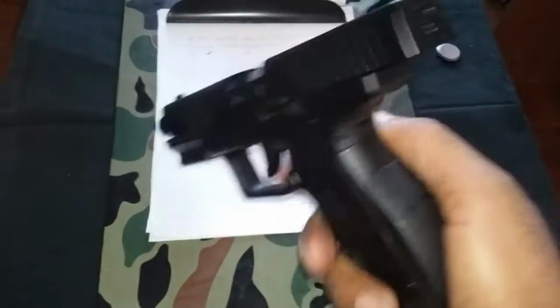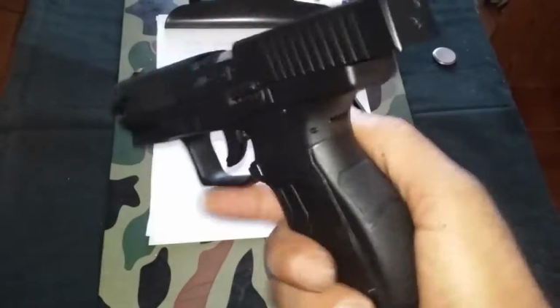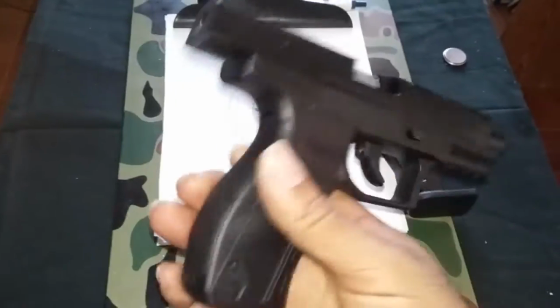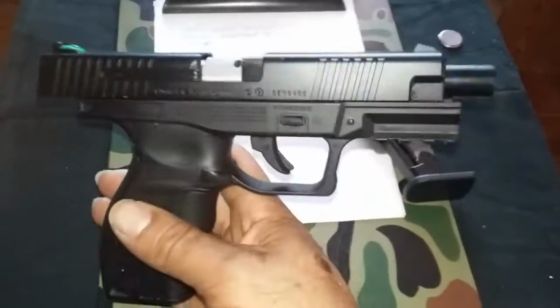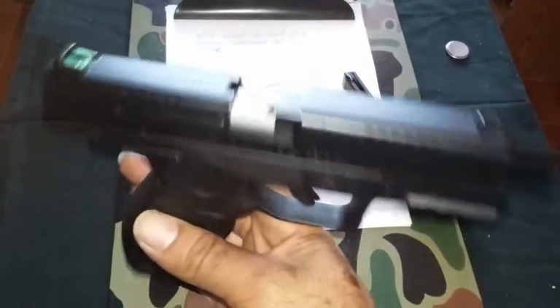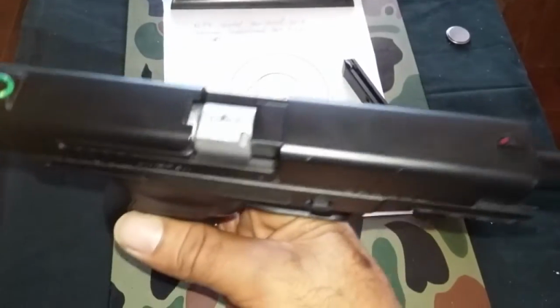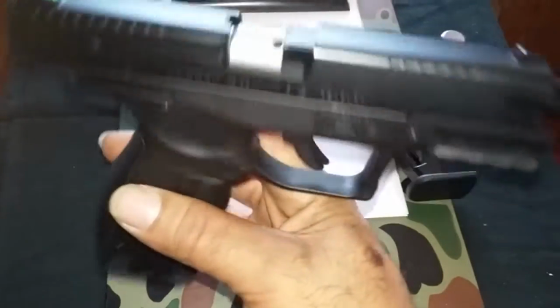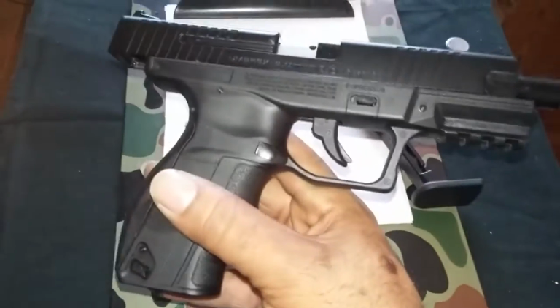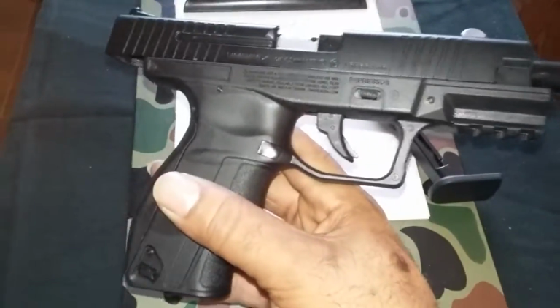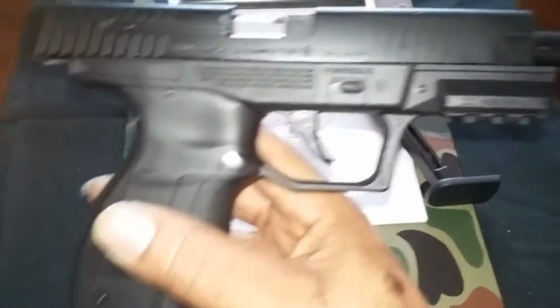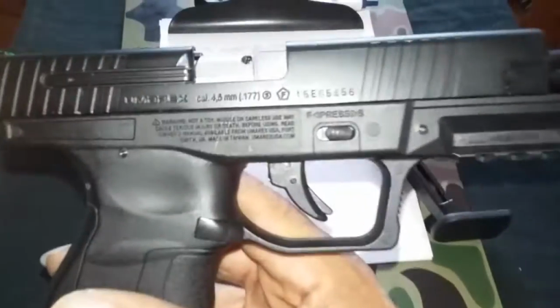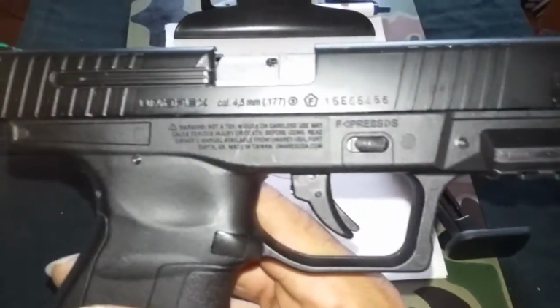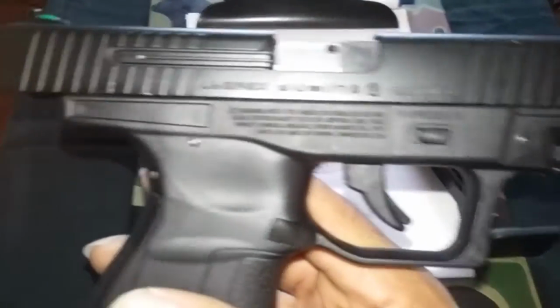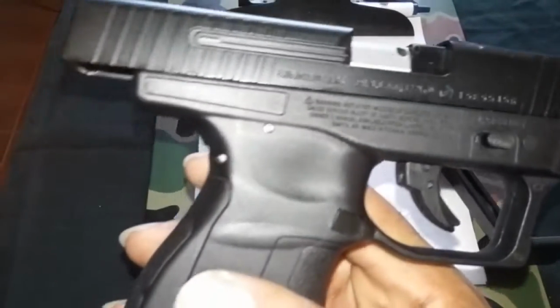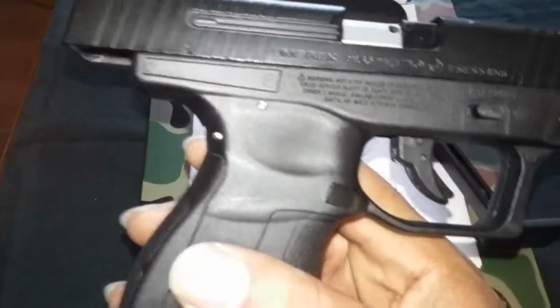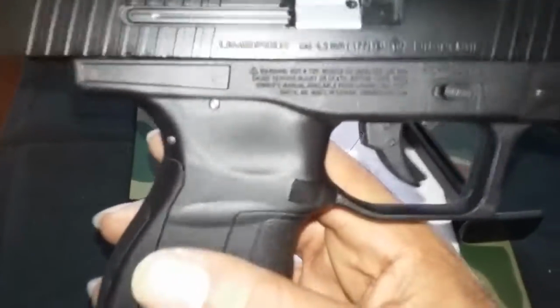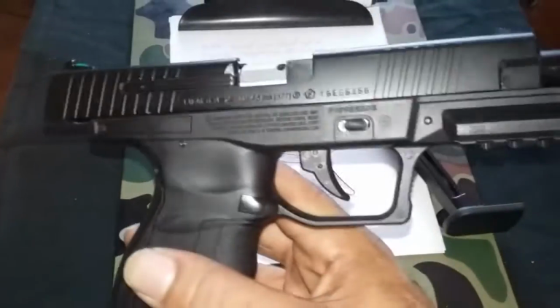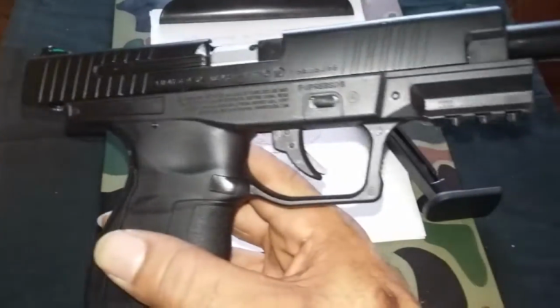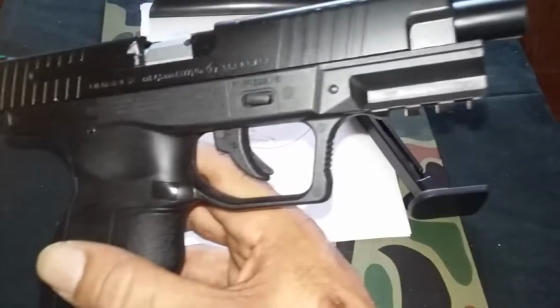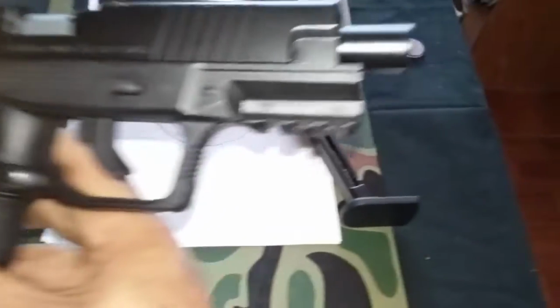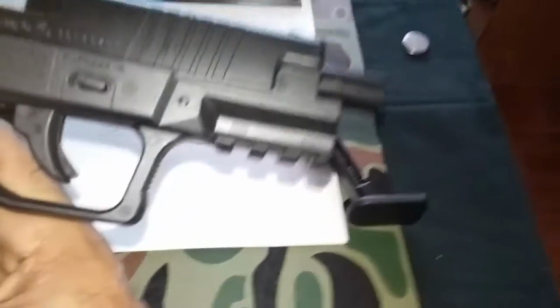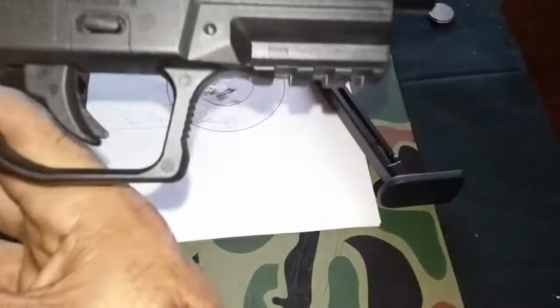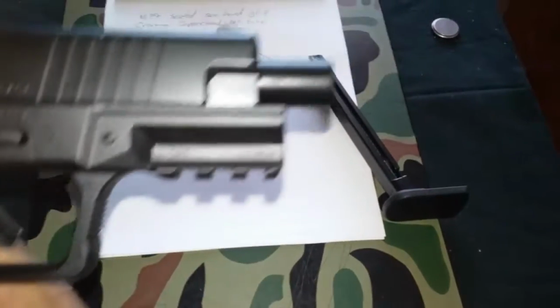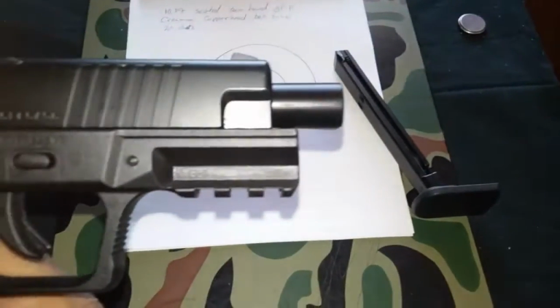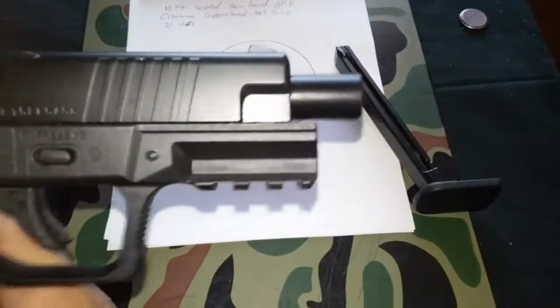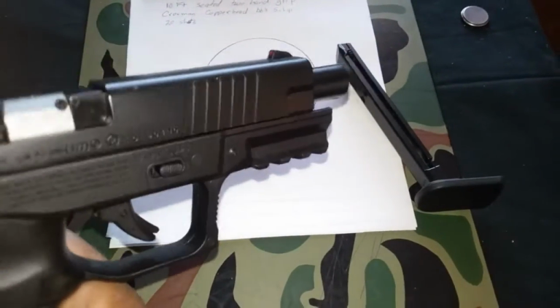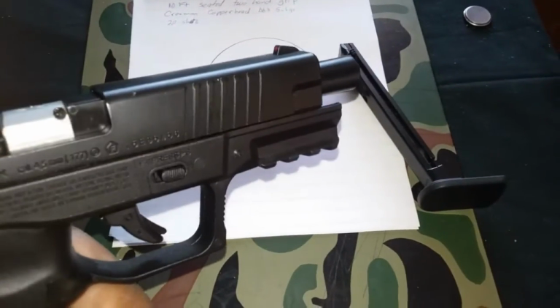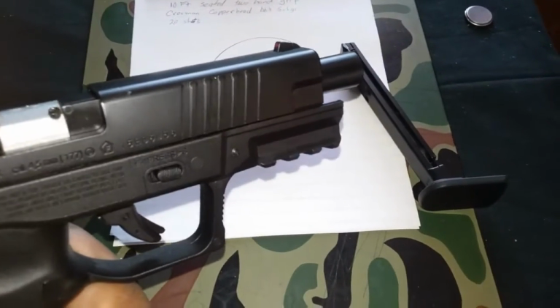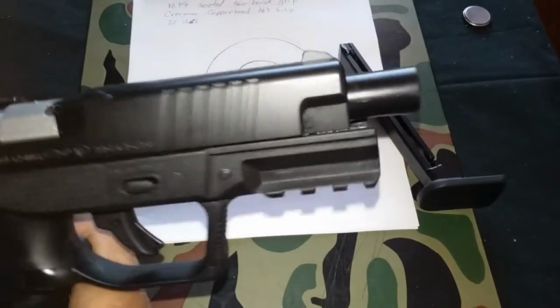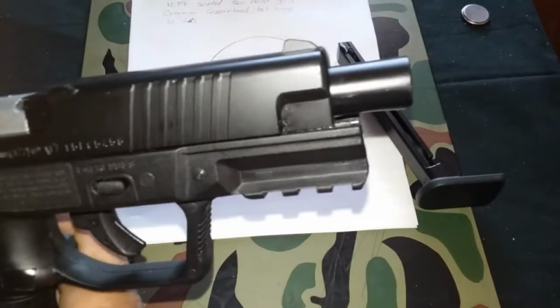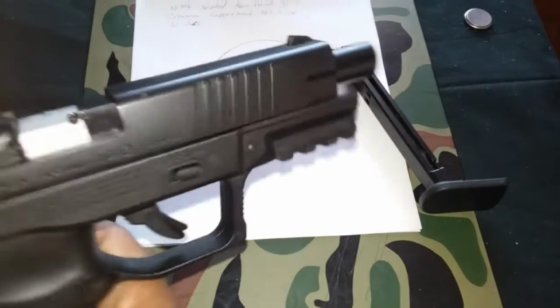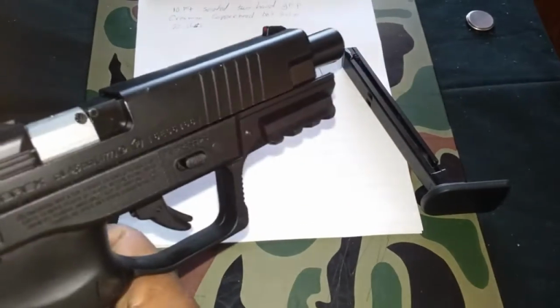You have a fake ejection port. Got some good weight to it. Picatinny rail — can add a laser or torch to it.